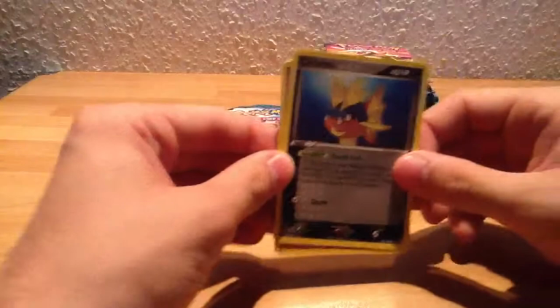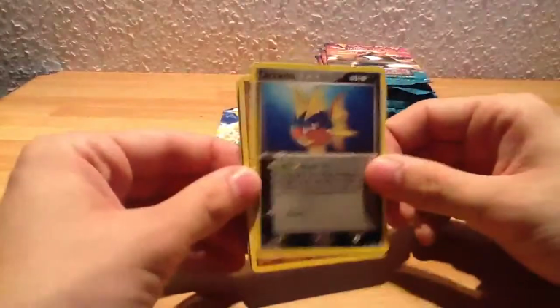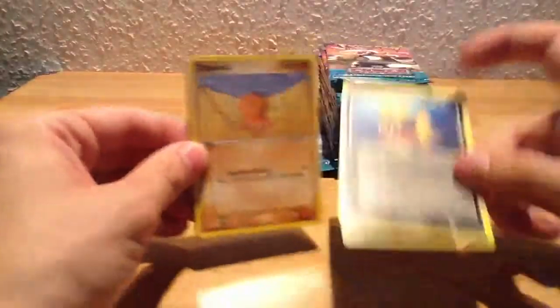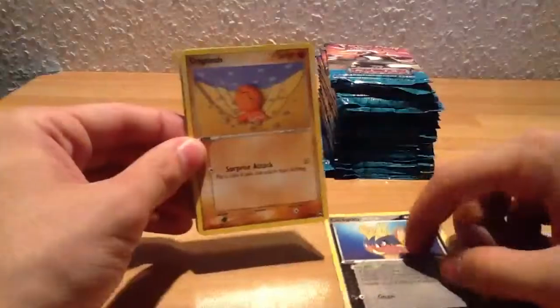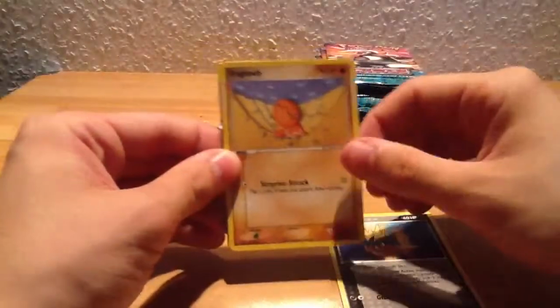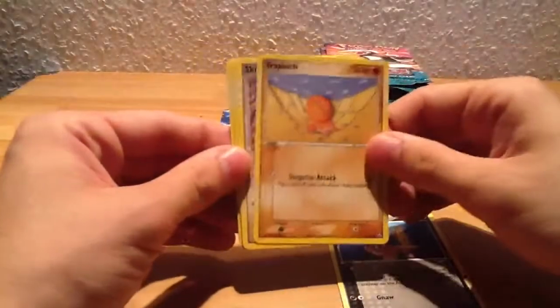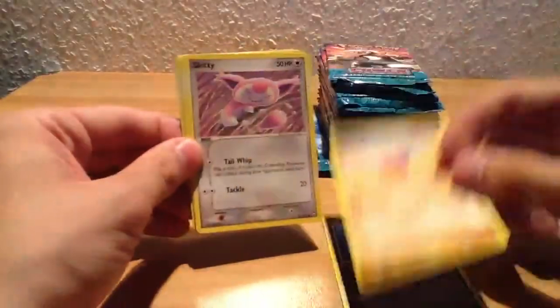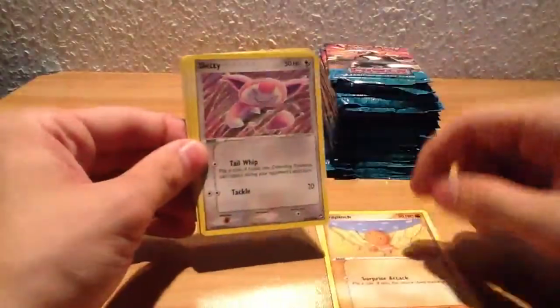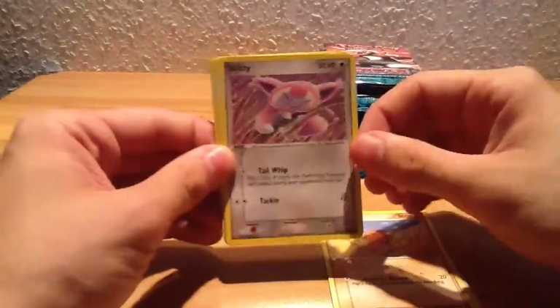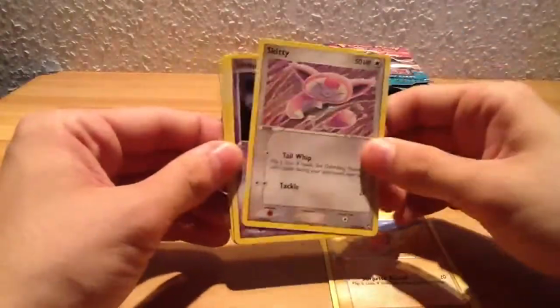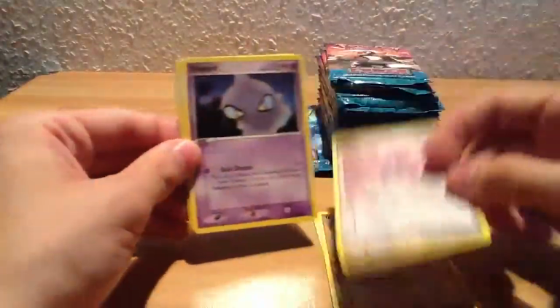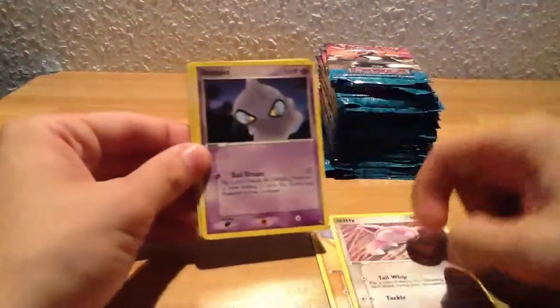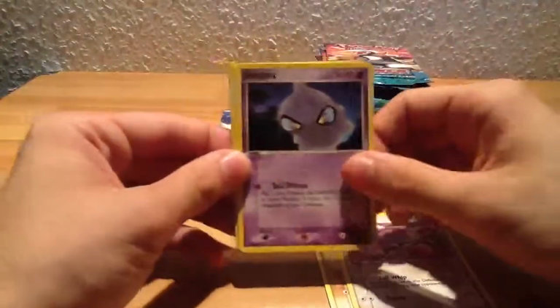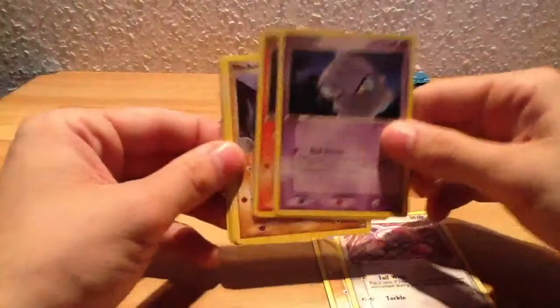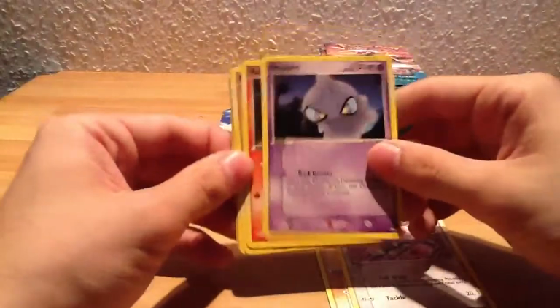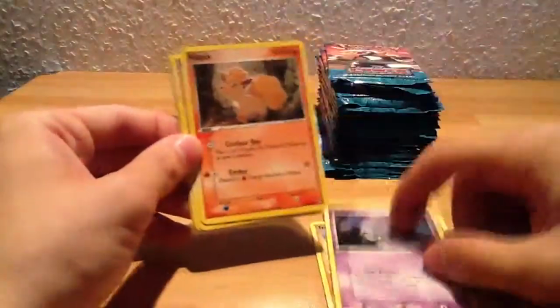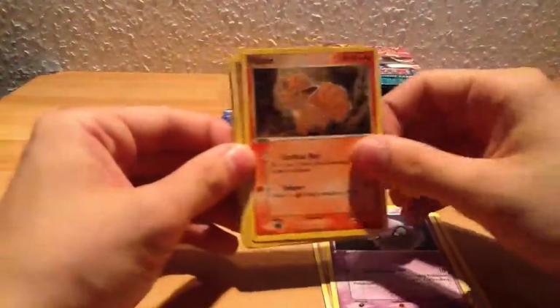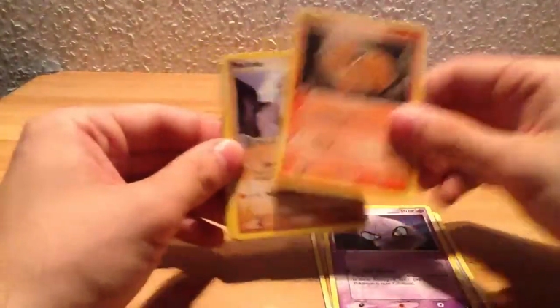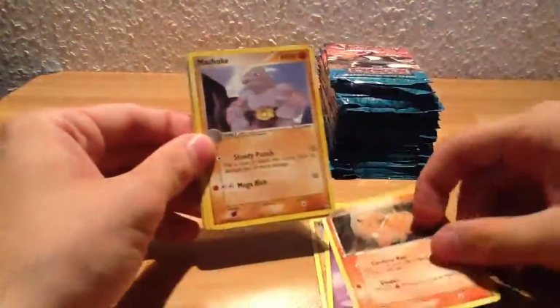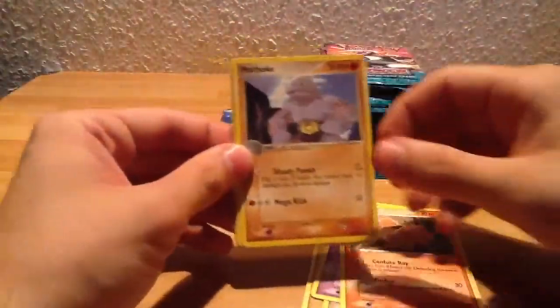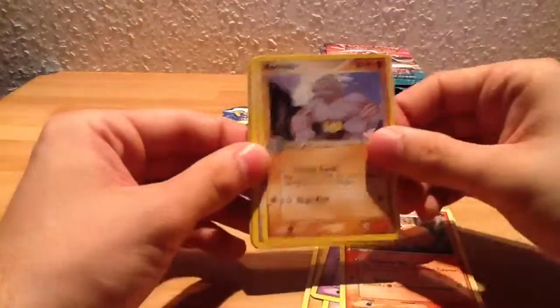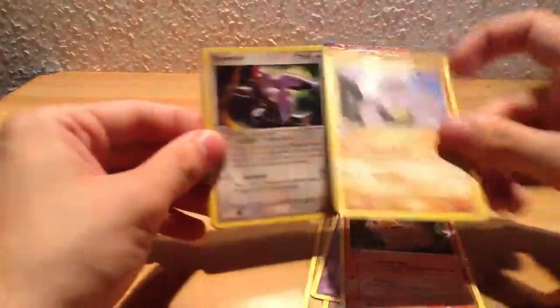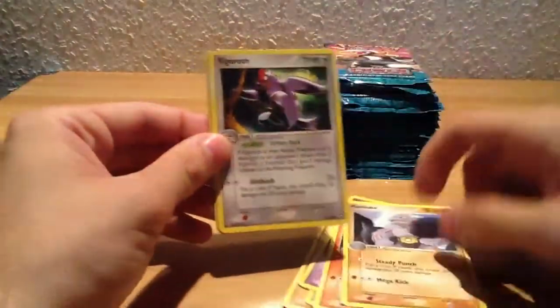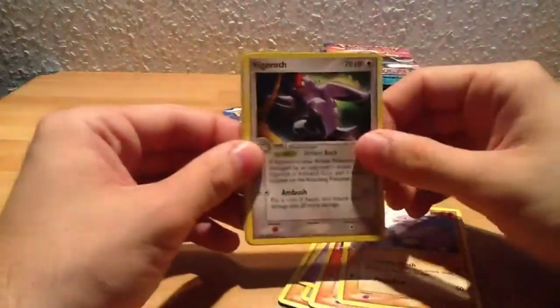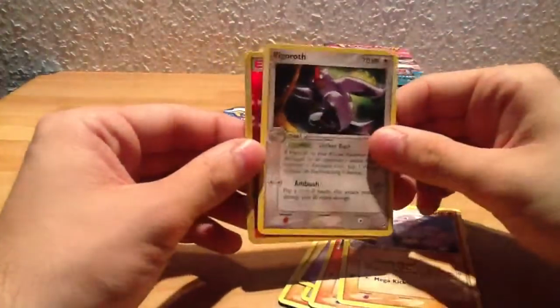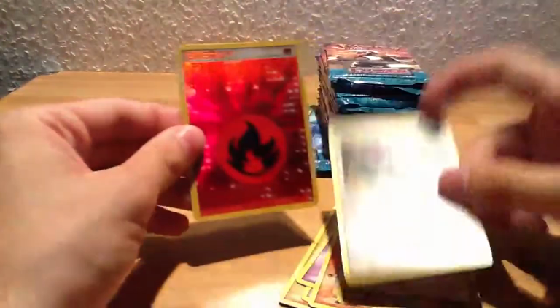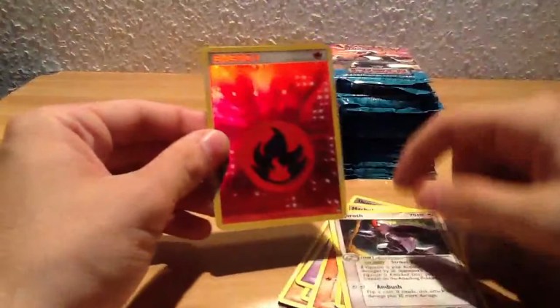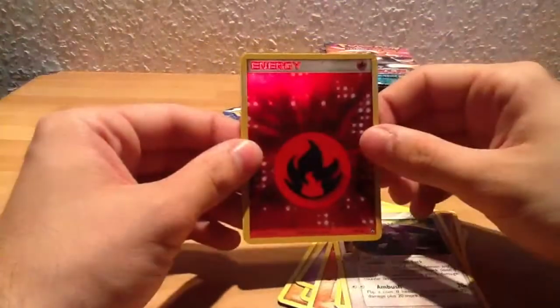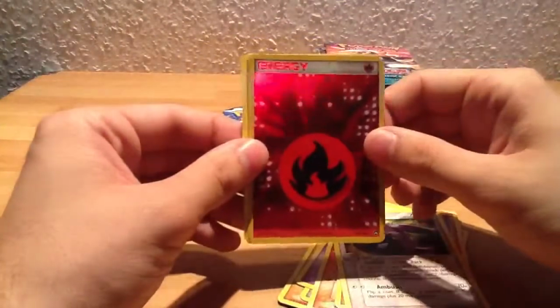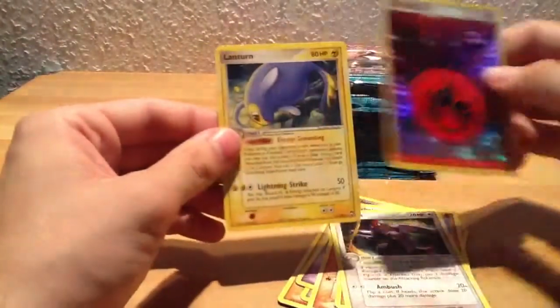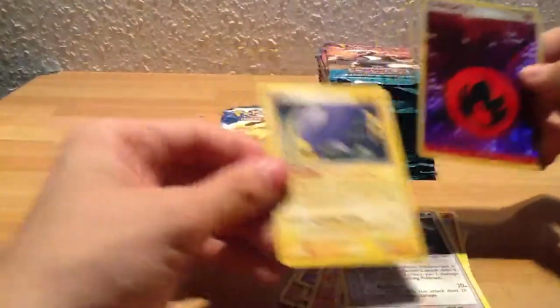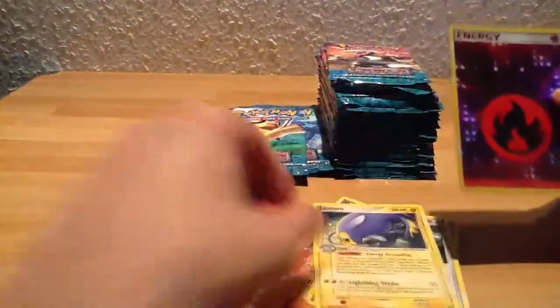Carvanha, Trapinch, Skitty, Shuppet, Vulpix, Machoke, Vigoroth, Fire Energy Reverse, and Lanturn.